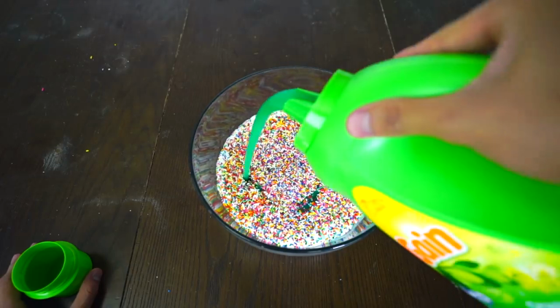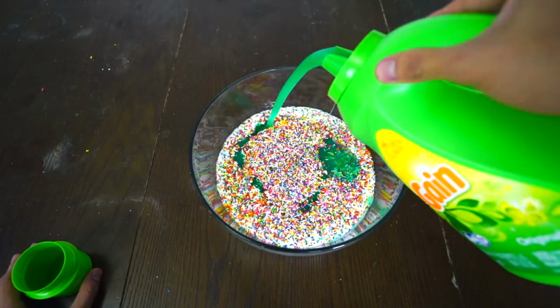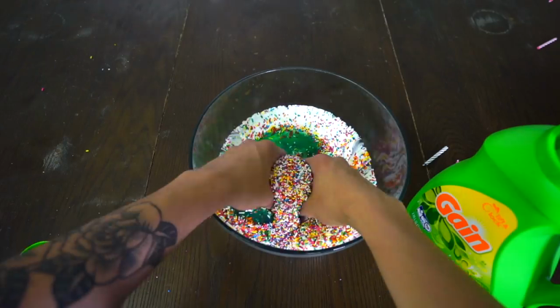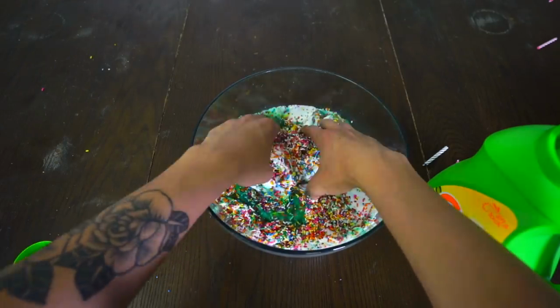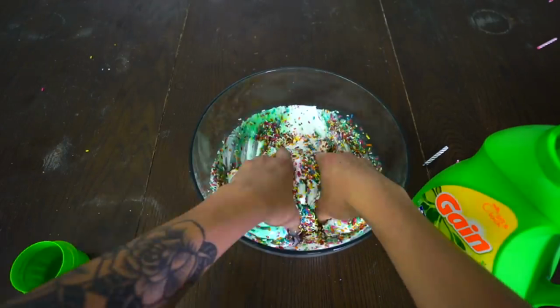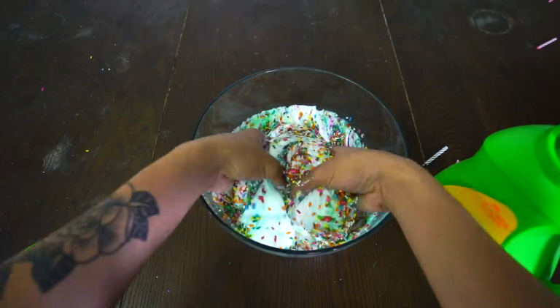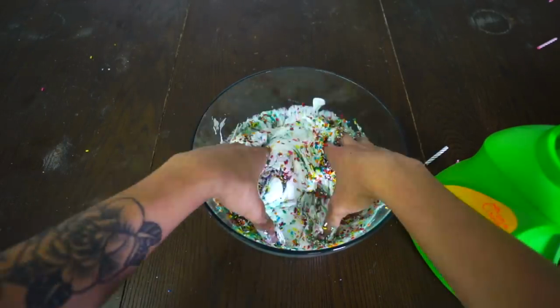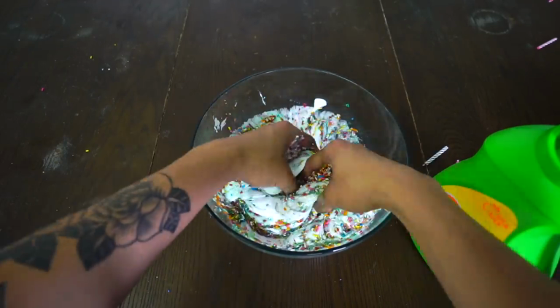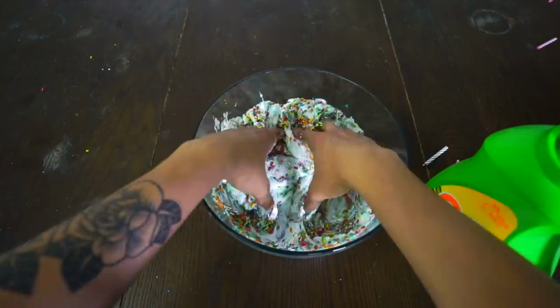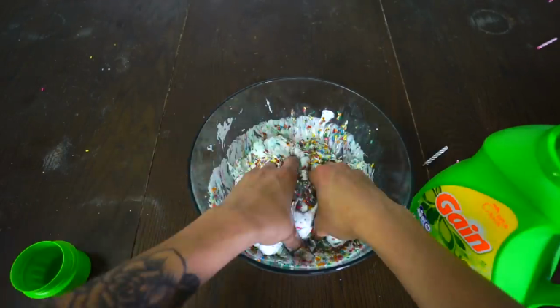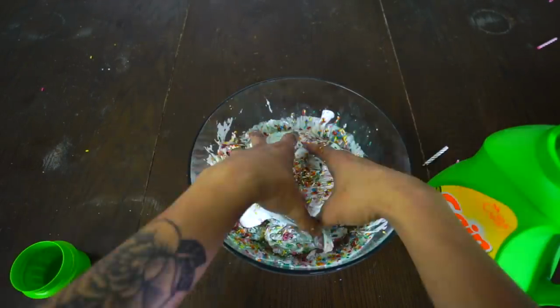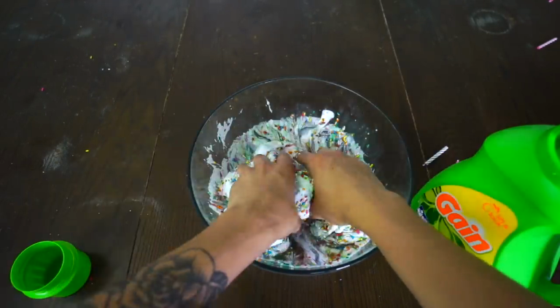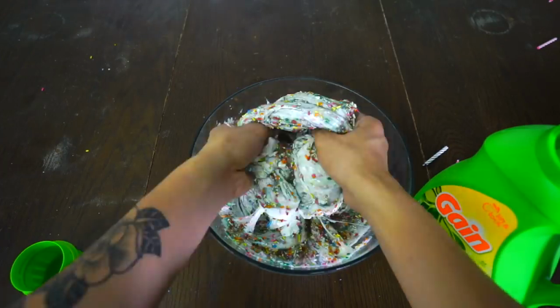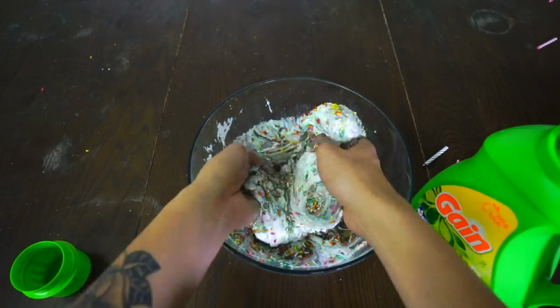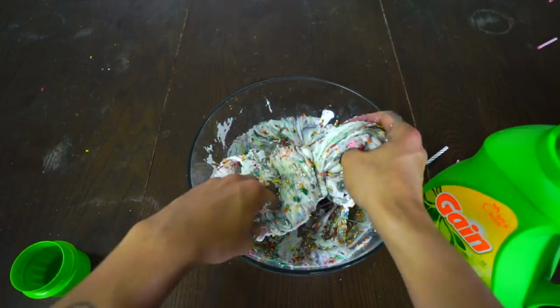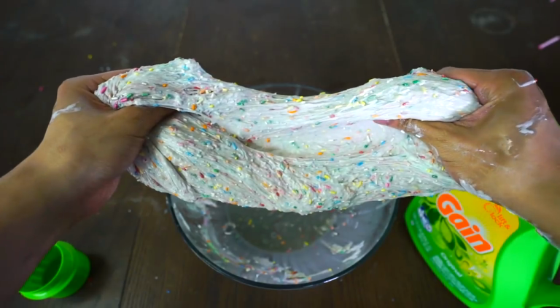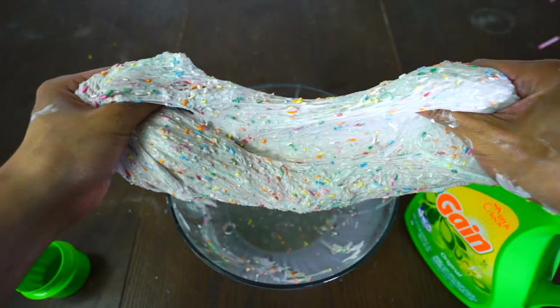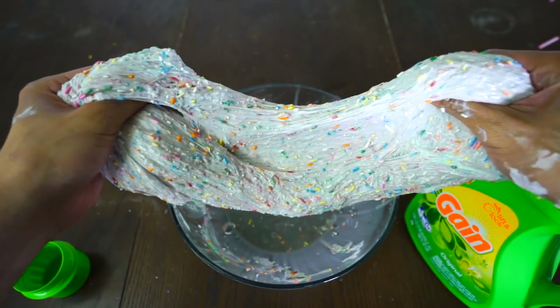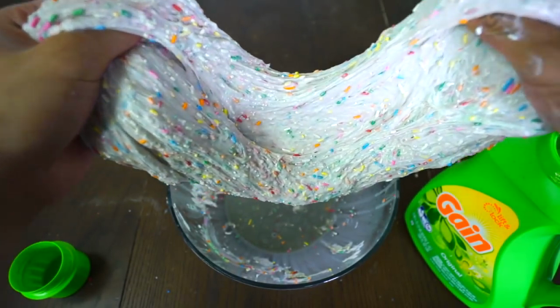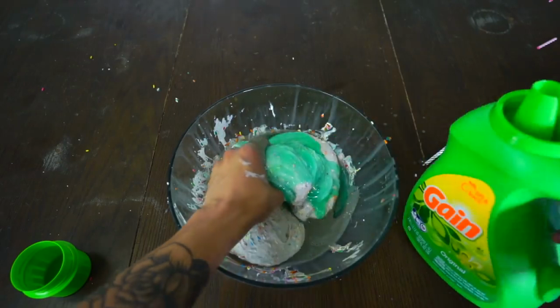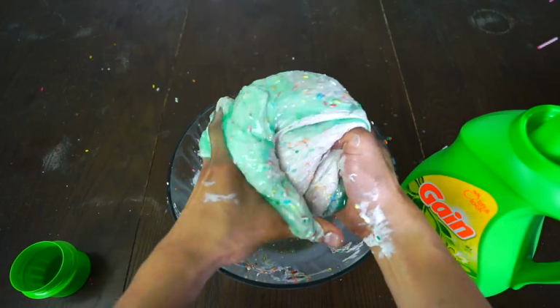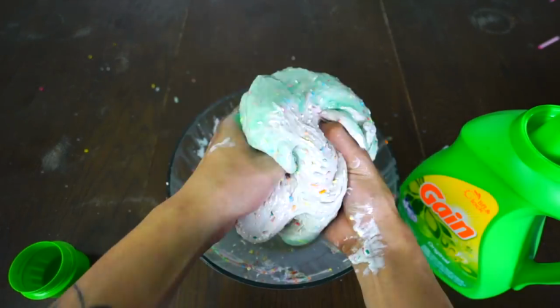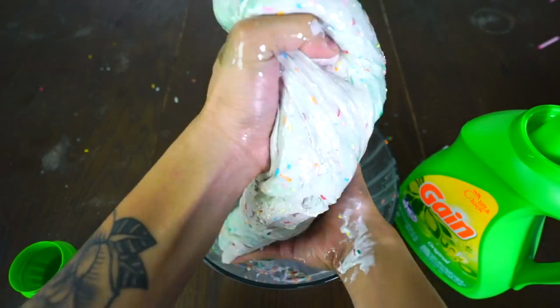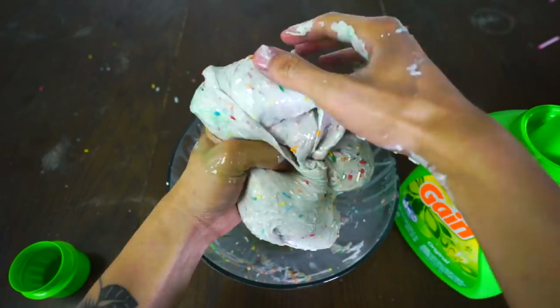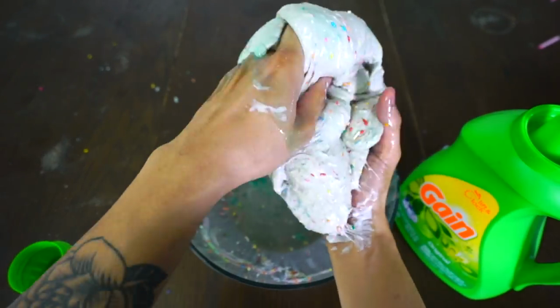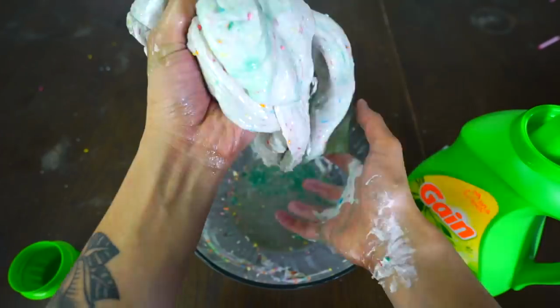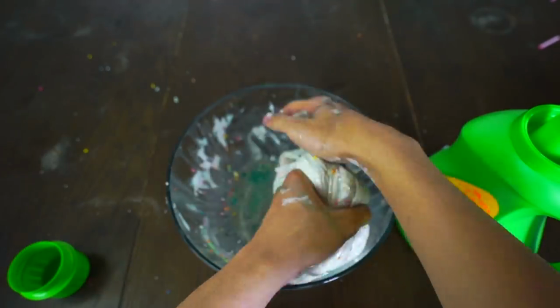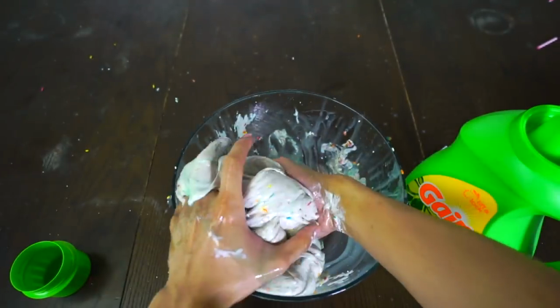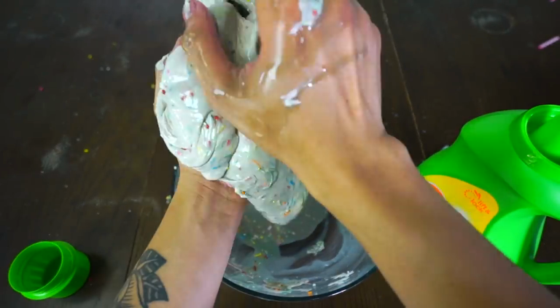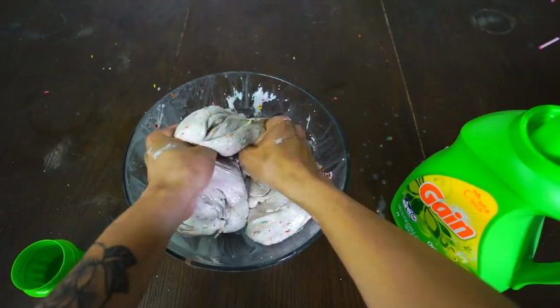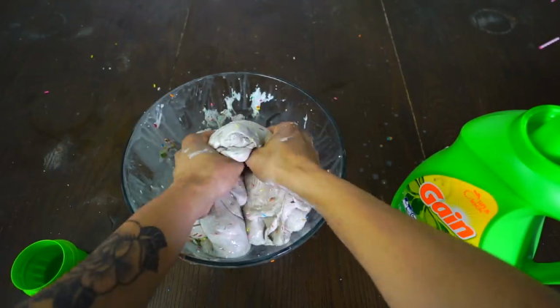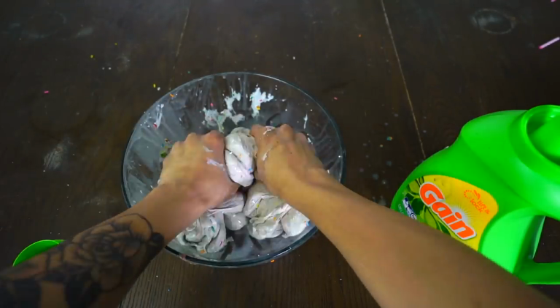This will signify as the catalyst to make the stickiness non-sticky, thus making everything all sticky-like. So keep kneading it, keep adding some detergent. And by the way, those are not my arms — those are my brother's arms.